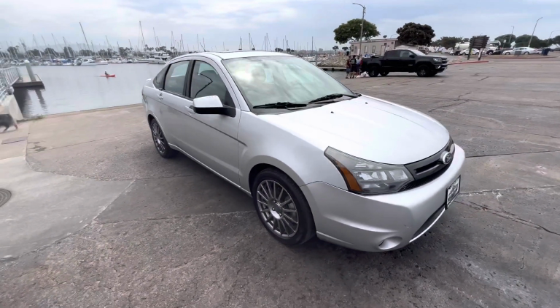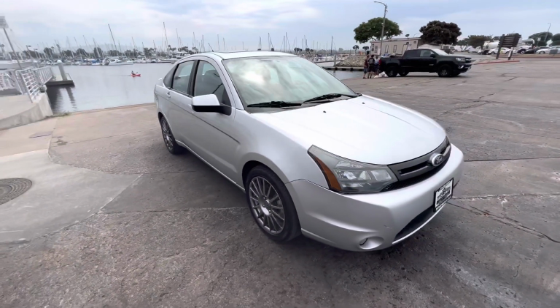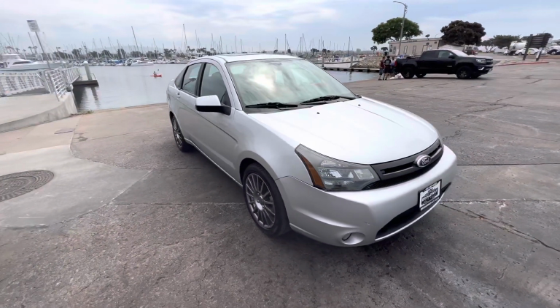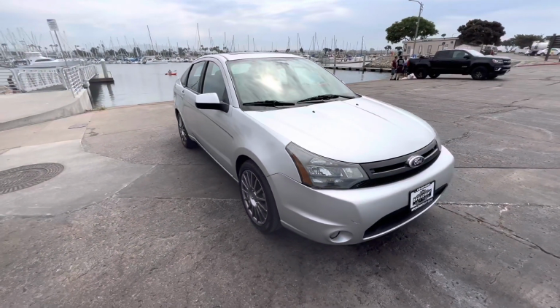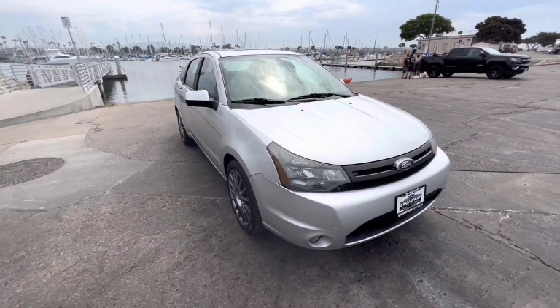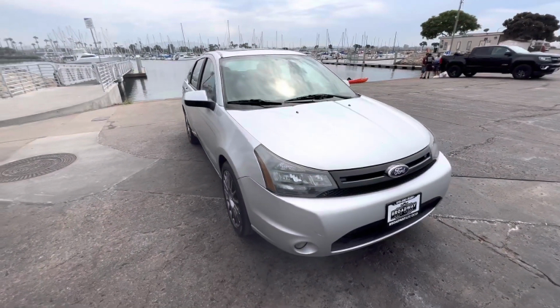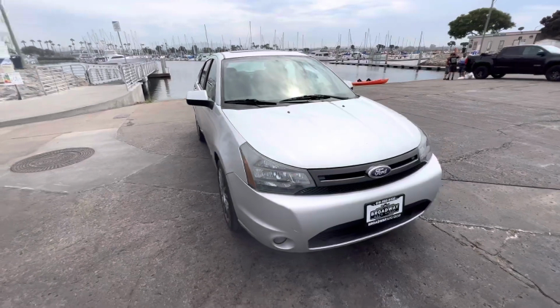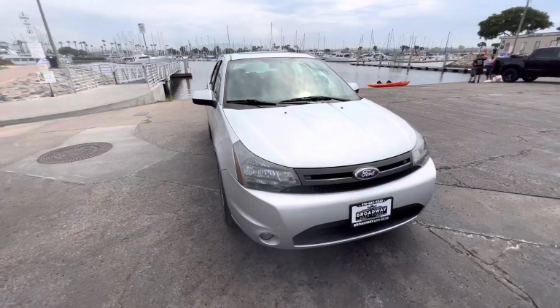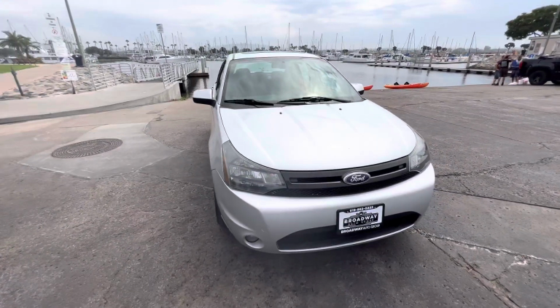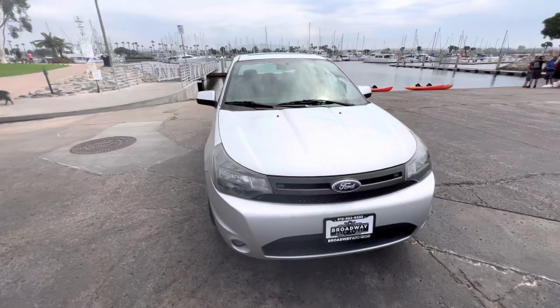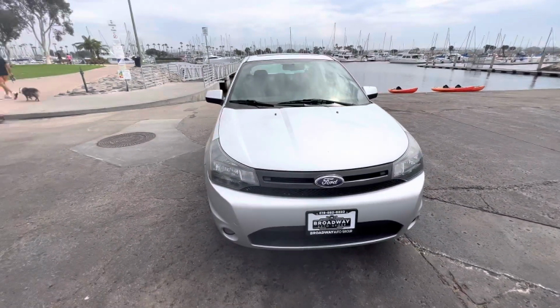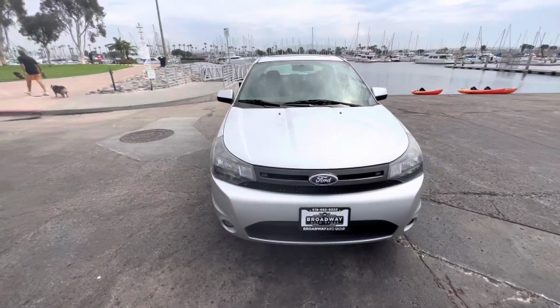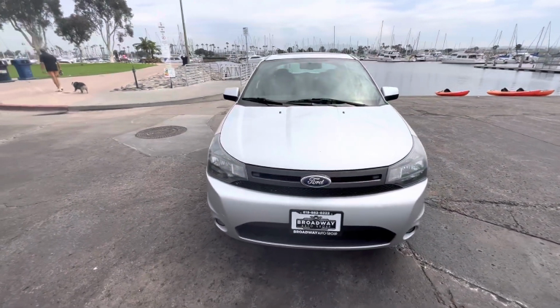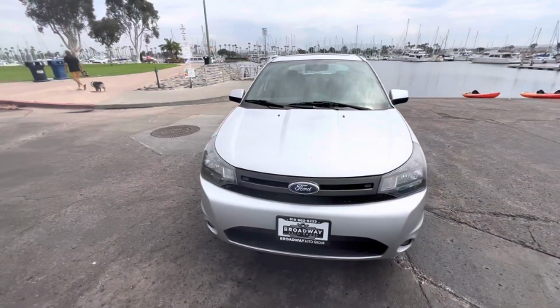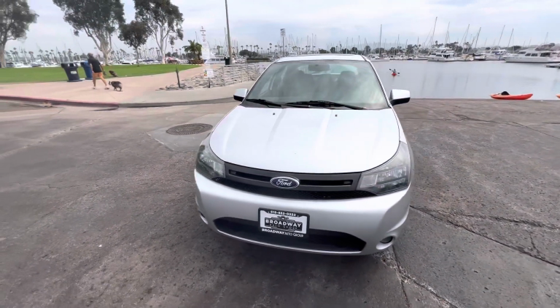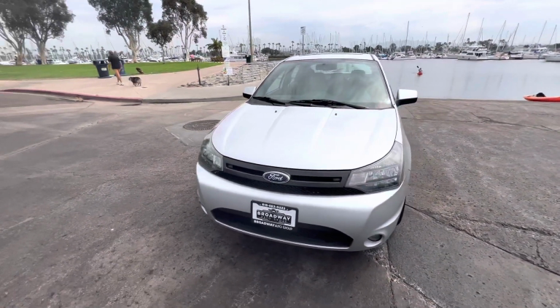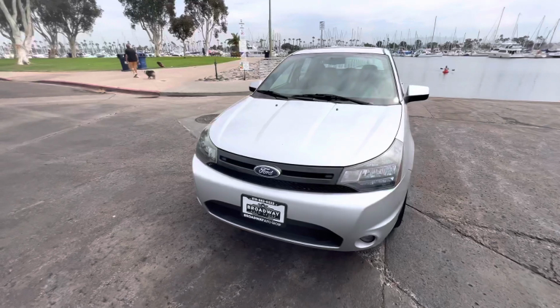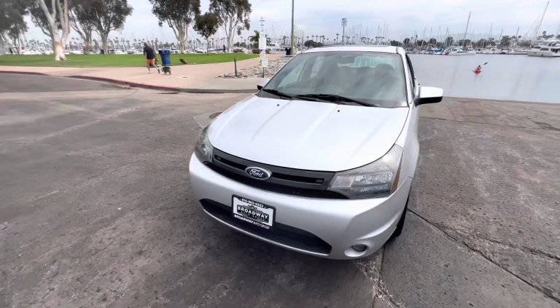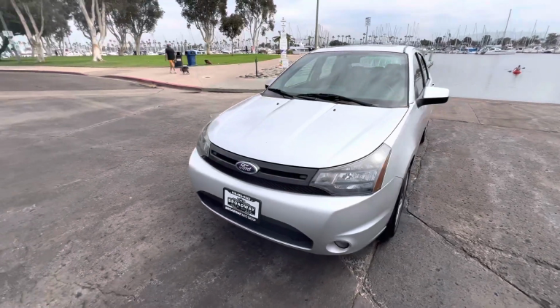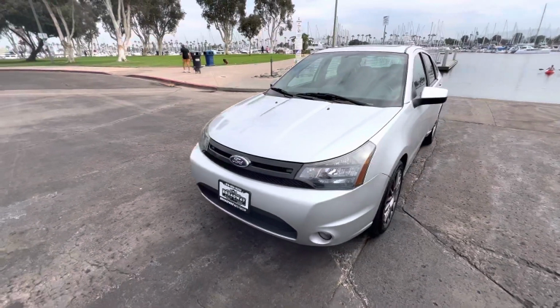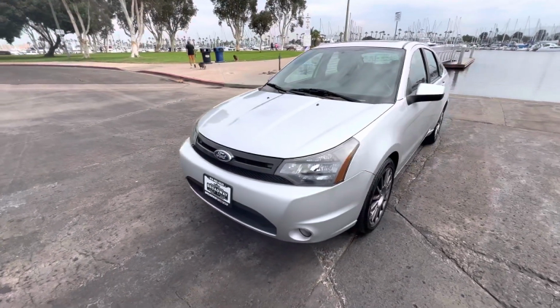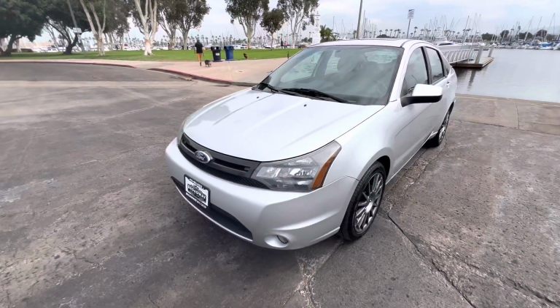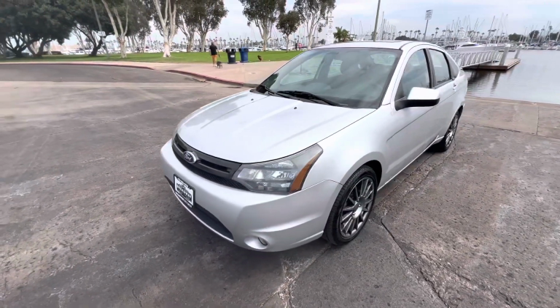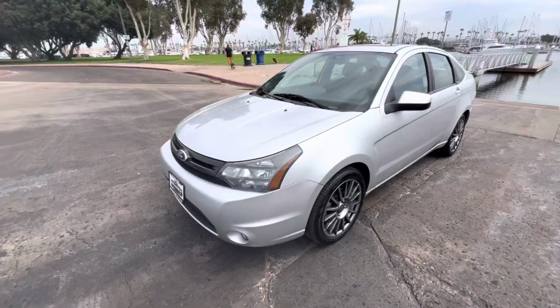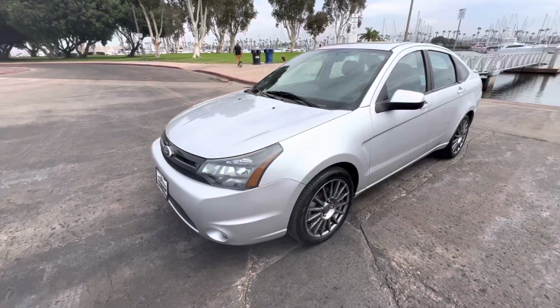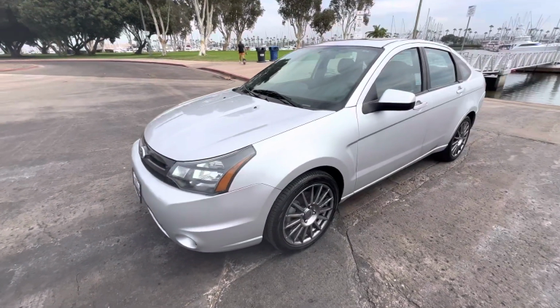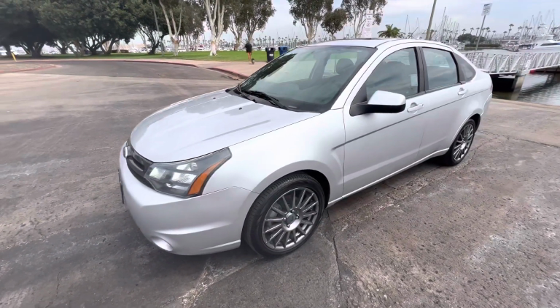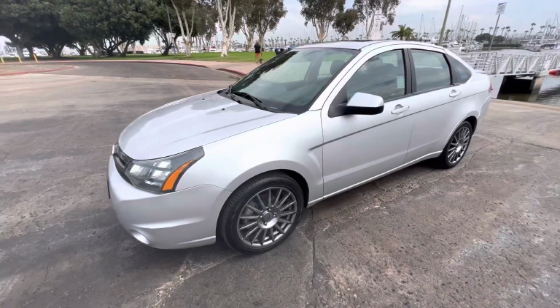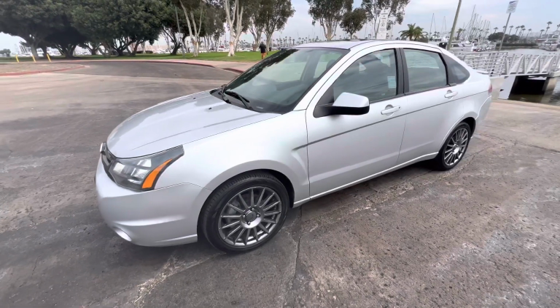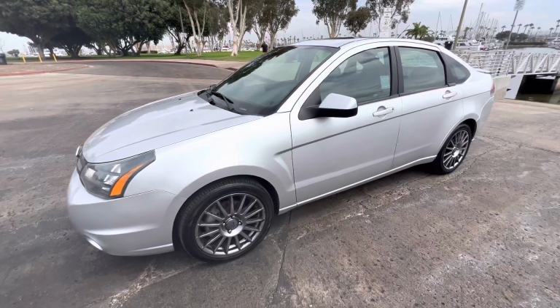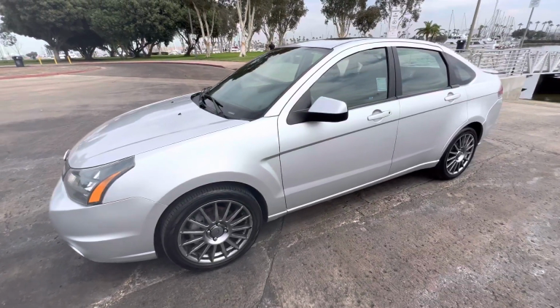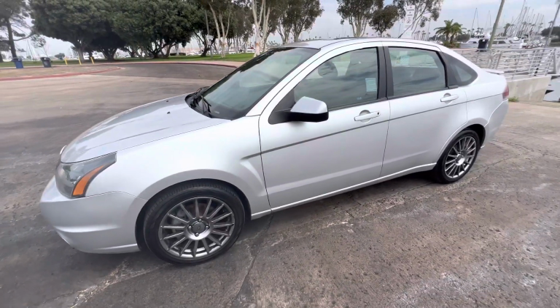Ice-cold AC, heater defrost. Spare tire, jack, and tools included. Premium alloy wheels and good tires. Only has 118K on it, like I said.